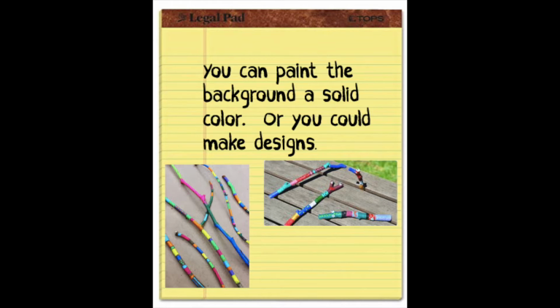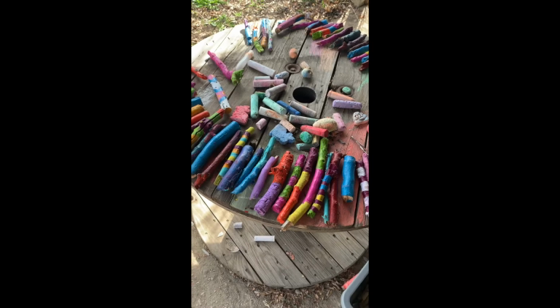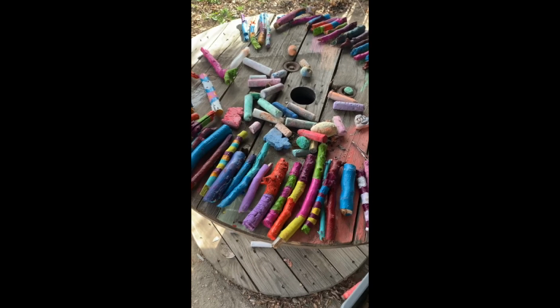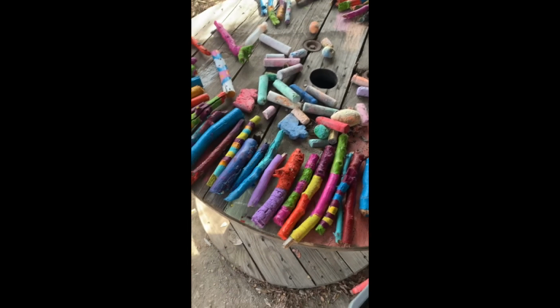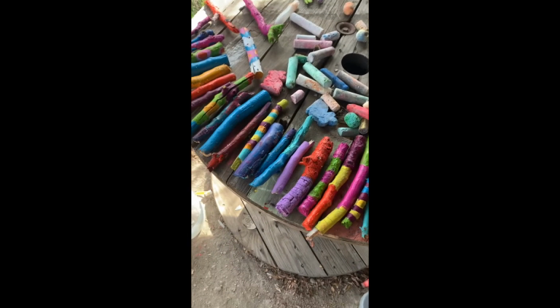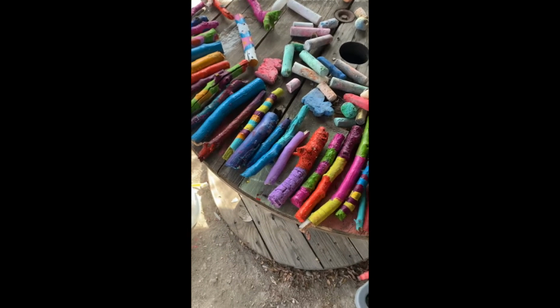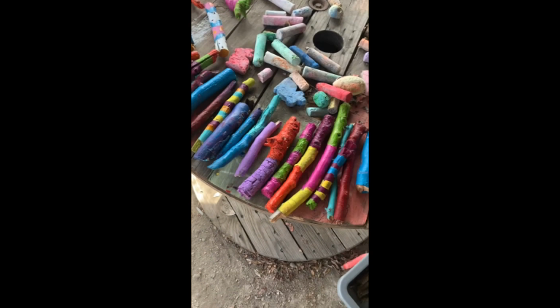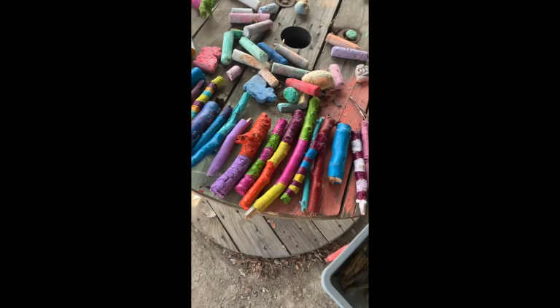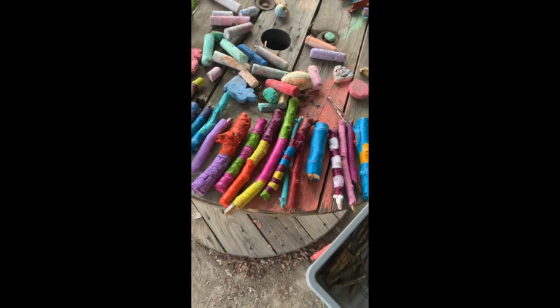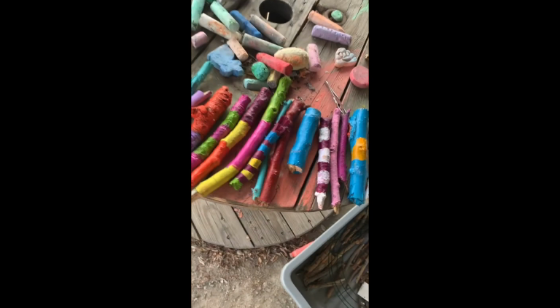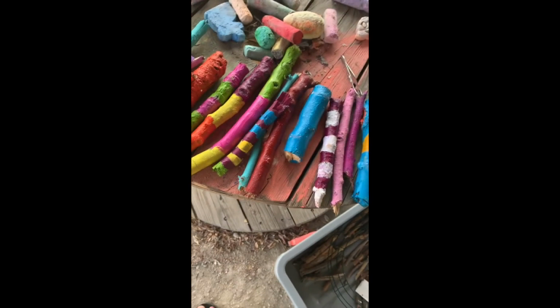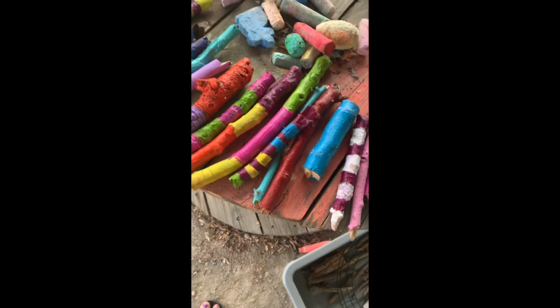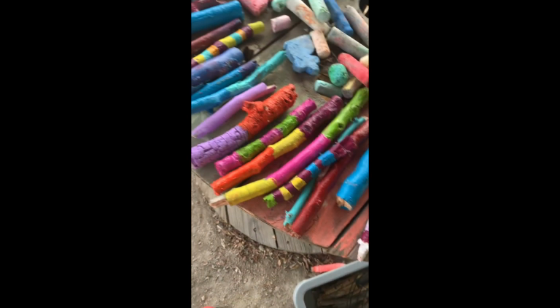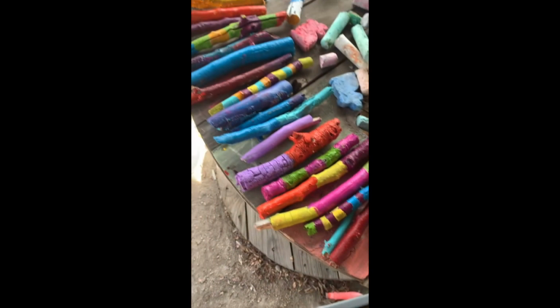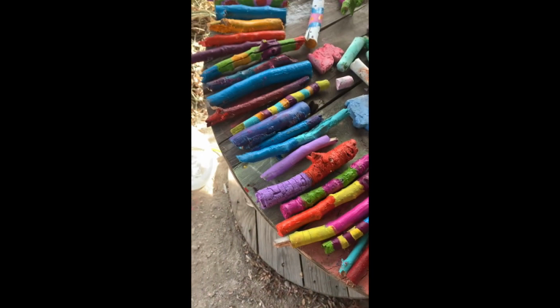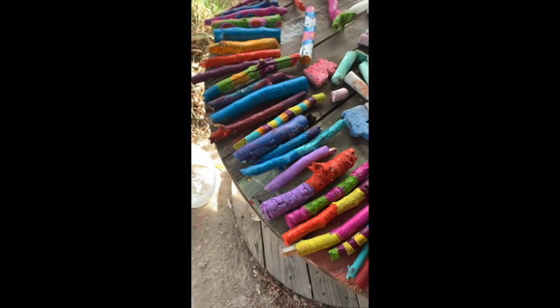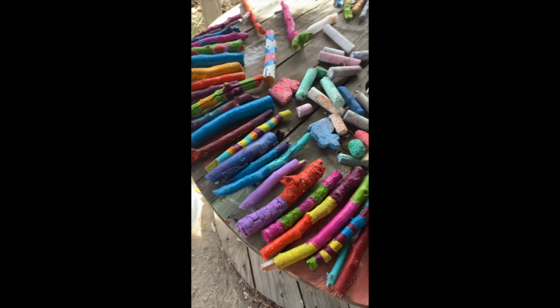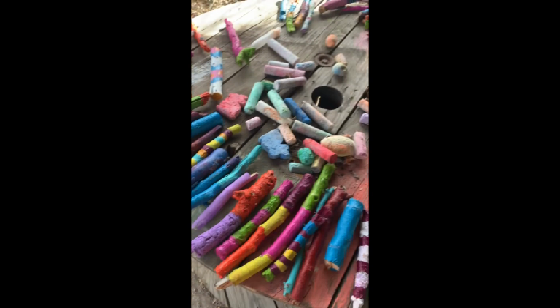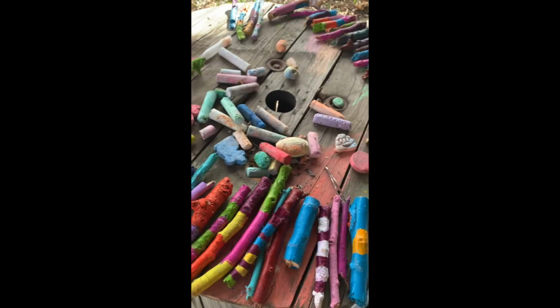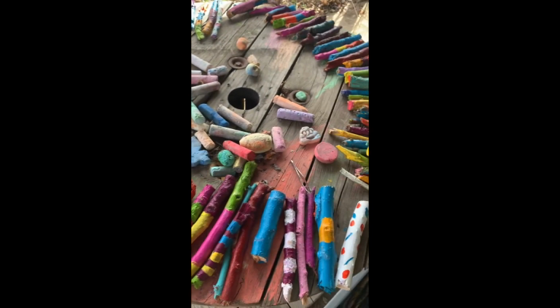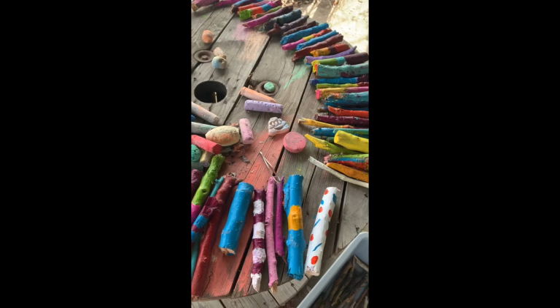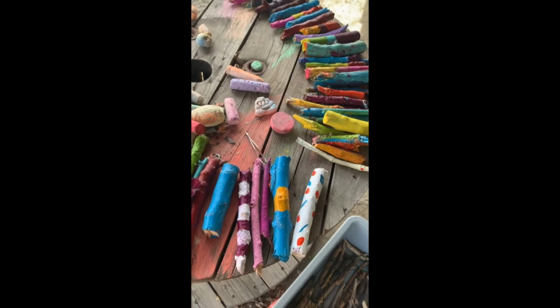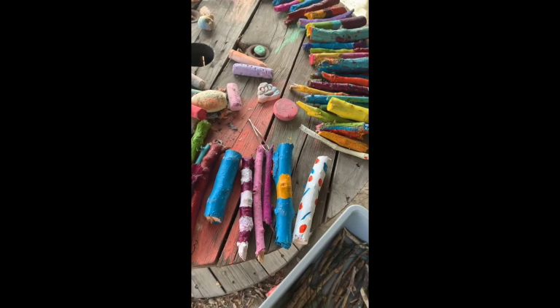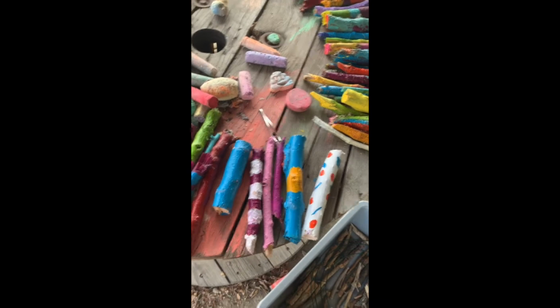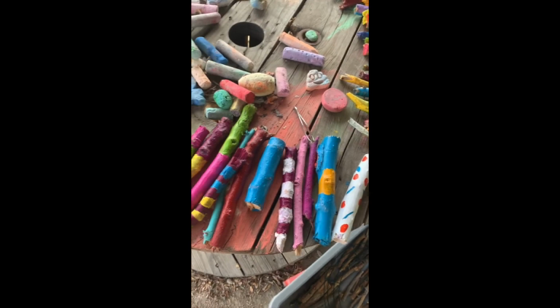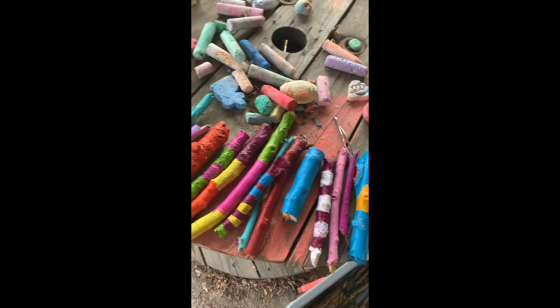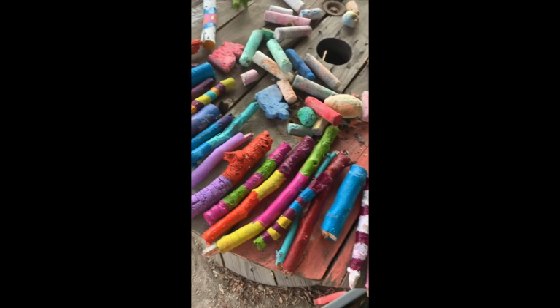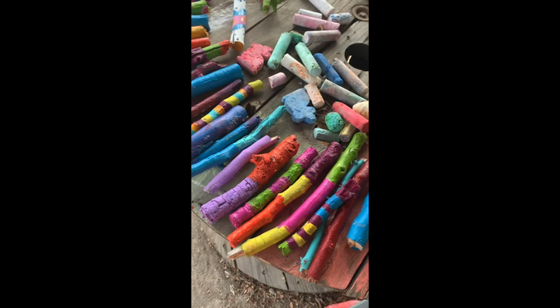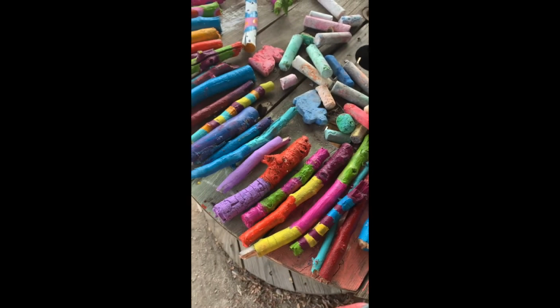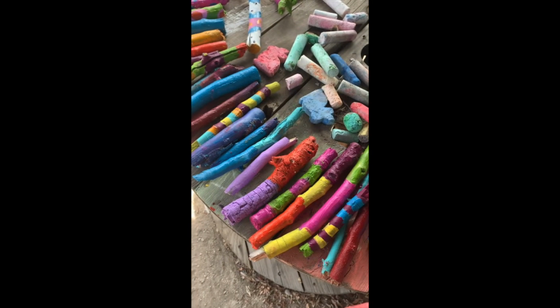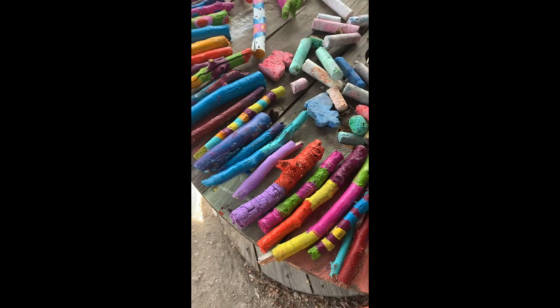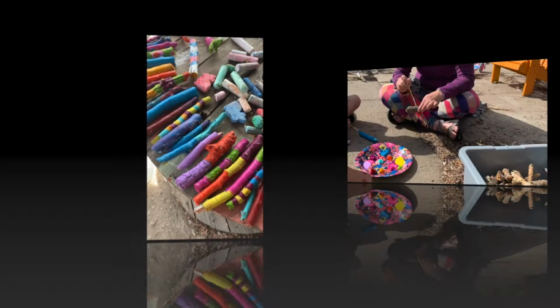We started first by painting backgrounds of a lot of sticks. Sometimes we did some designs right there, but once they're done, we'll go and use some Sharpie or other paint to add more details so that they have a variety of patterns and designs.